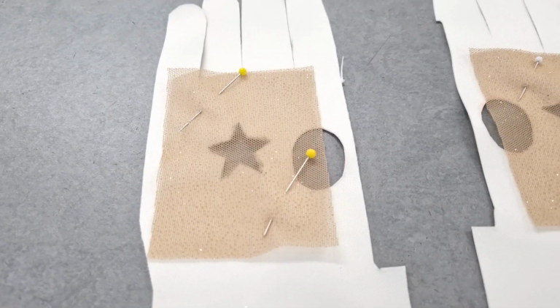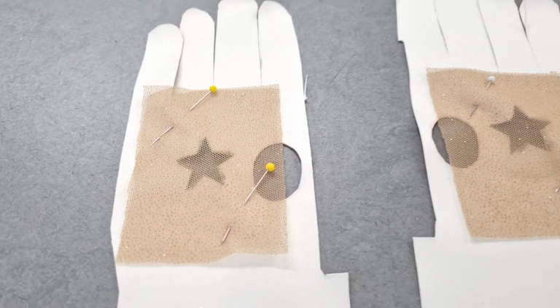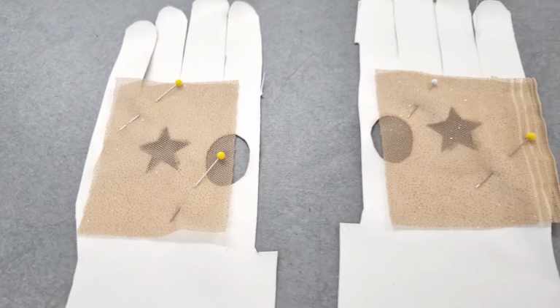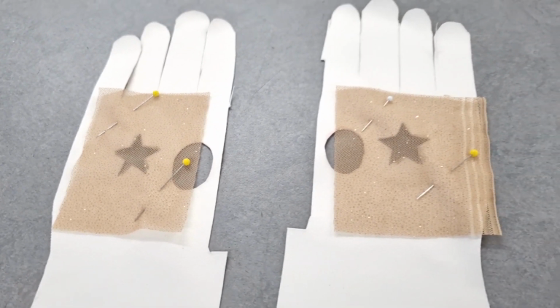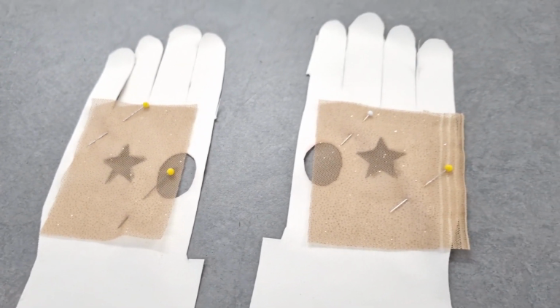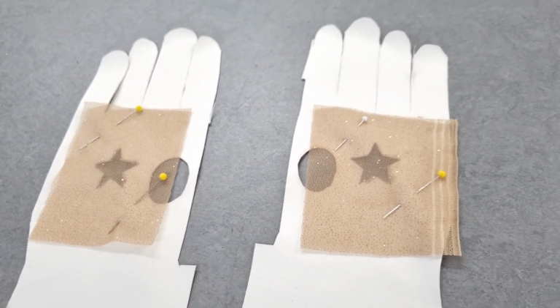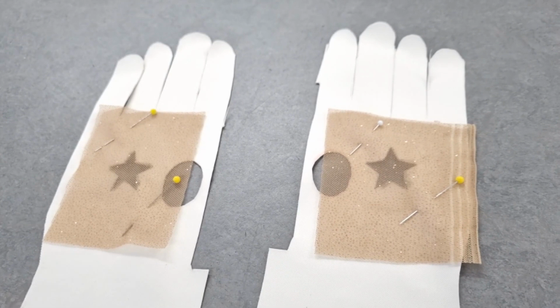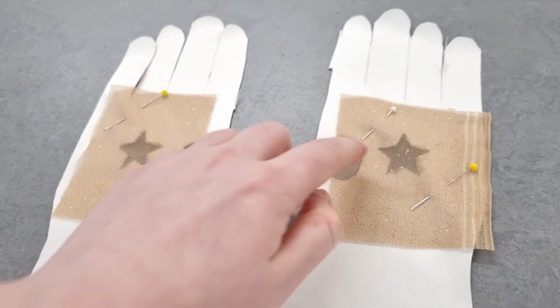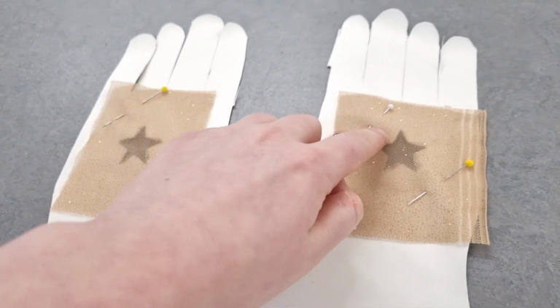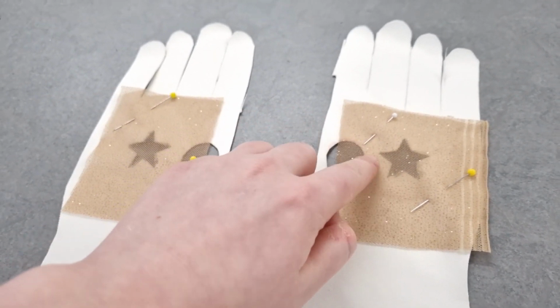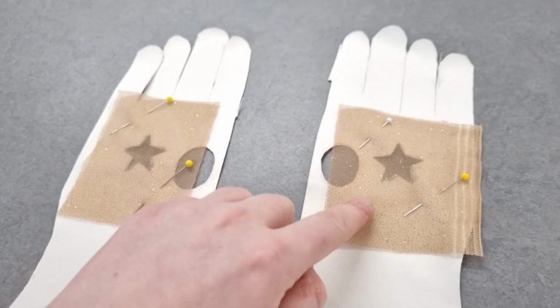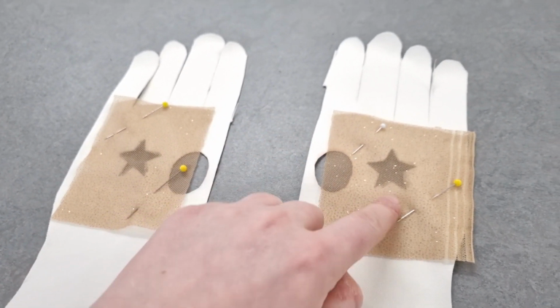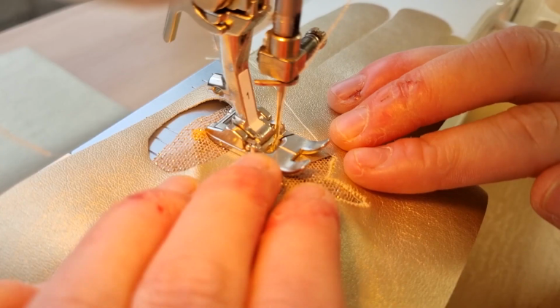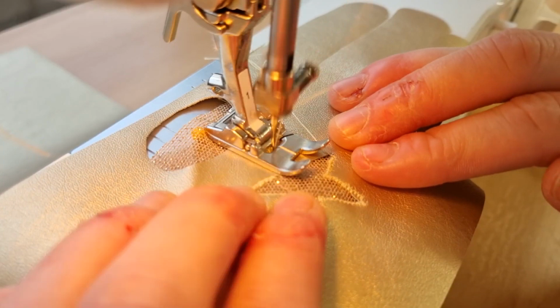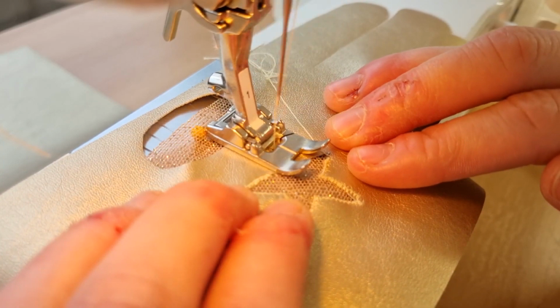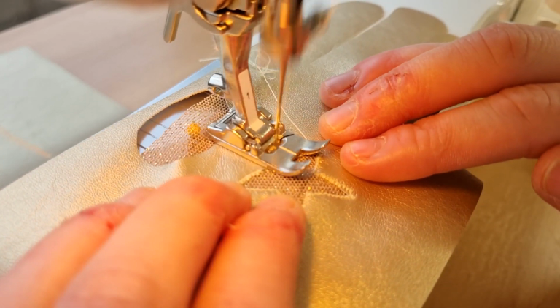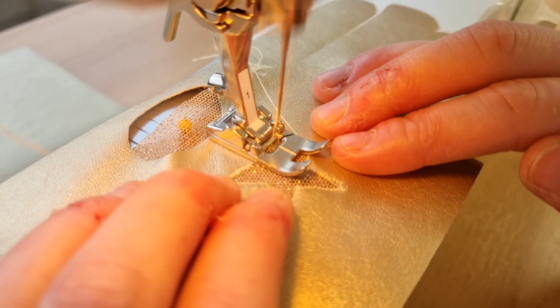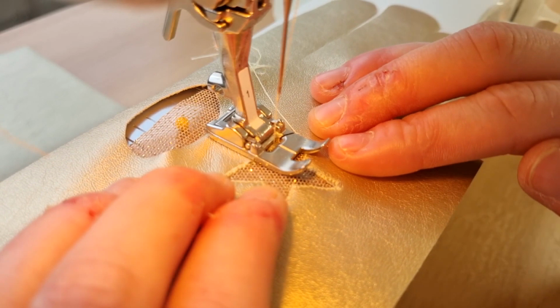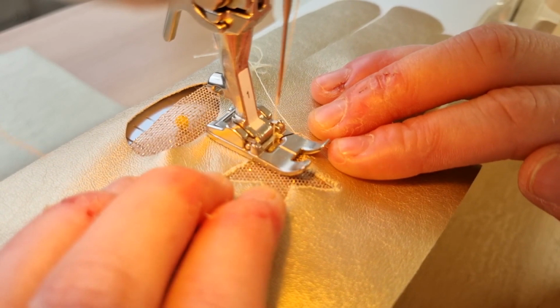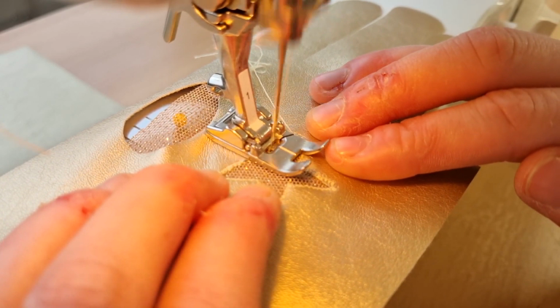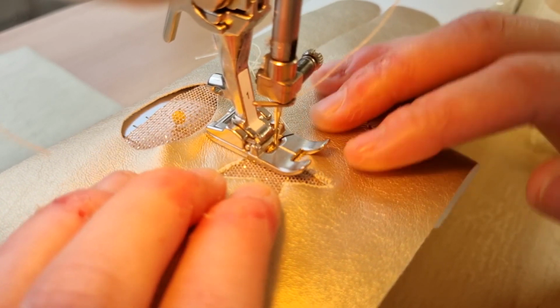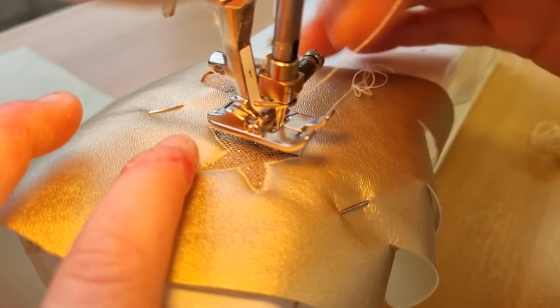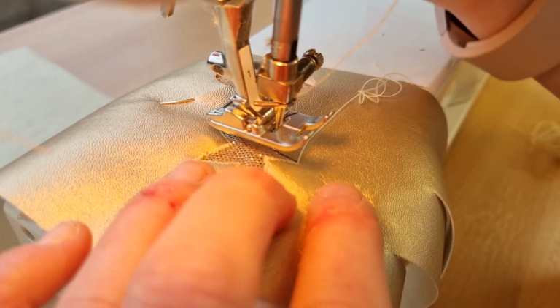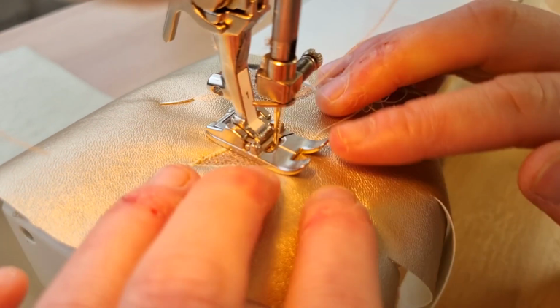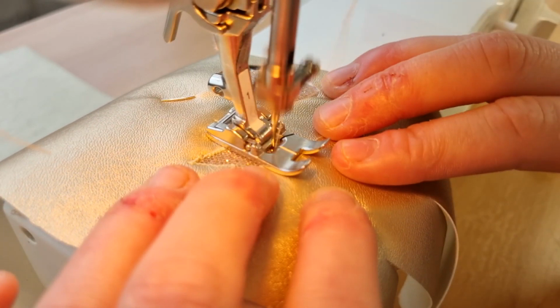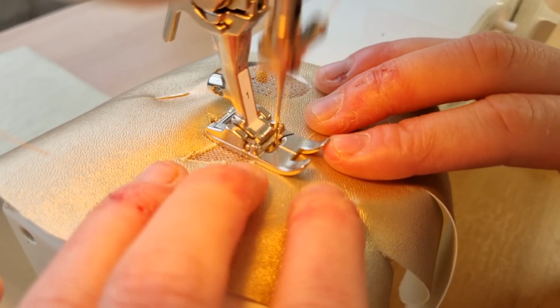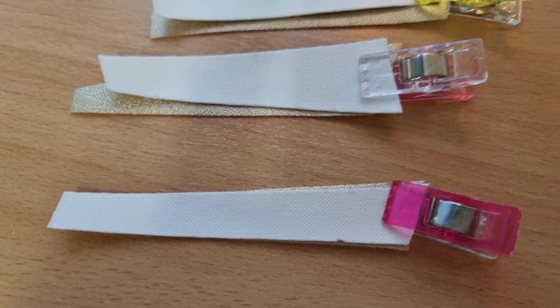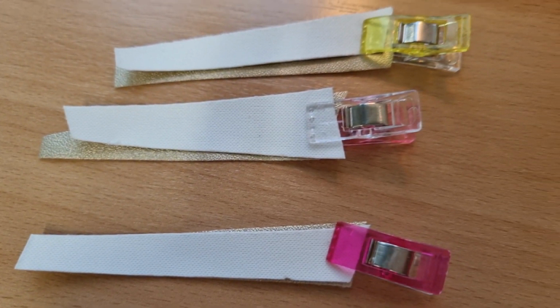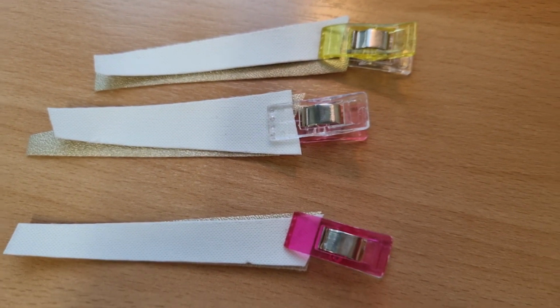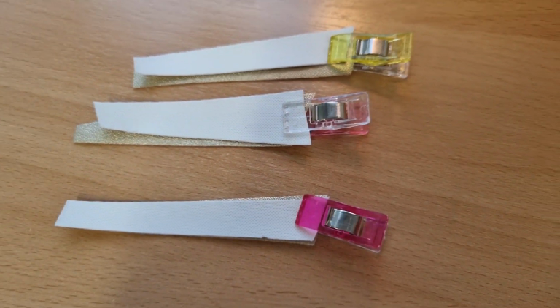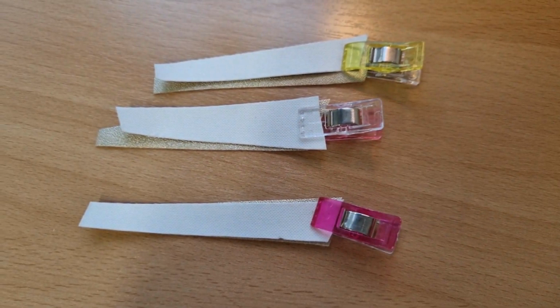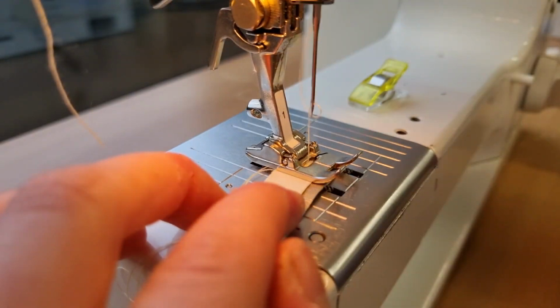With my fabric pieces cut out, I decided to start on prepping the palm of the glove. The mesh is first added to the underside of the palm. Around that star cut out, just add a zig zag stitch attaching both the fabrics together. Then I just prepped the finger inserts to add later on.